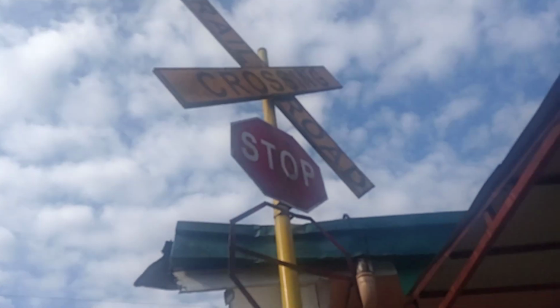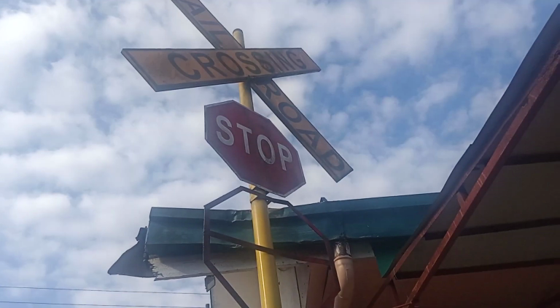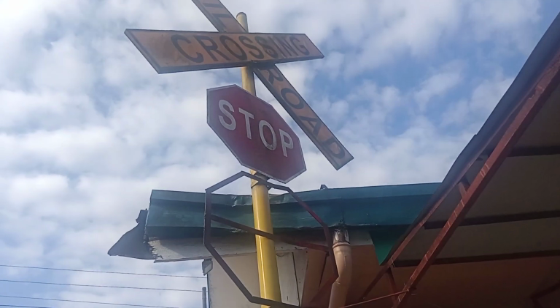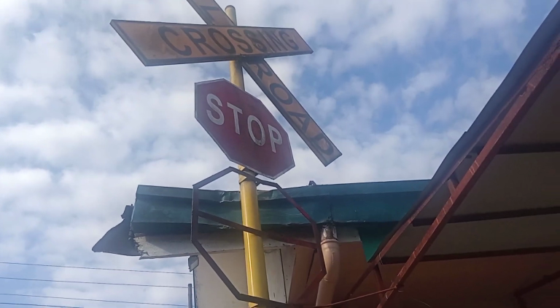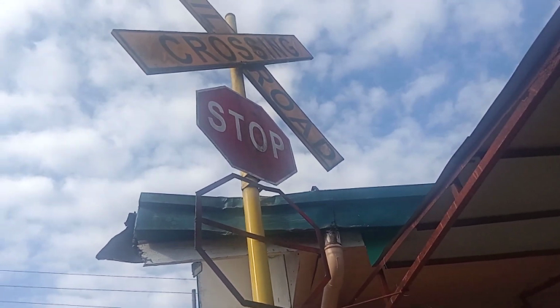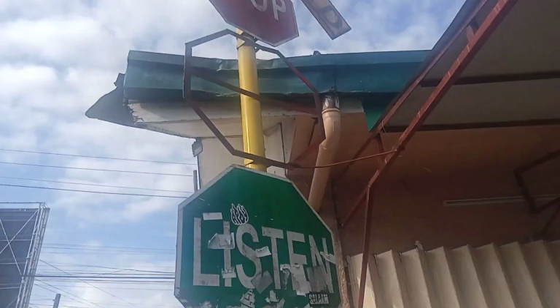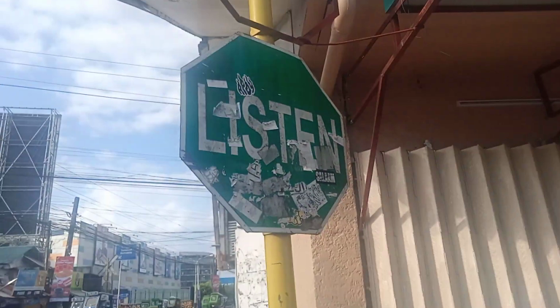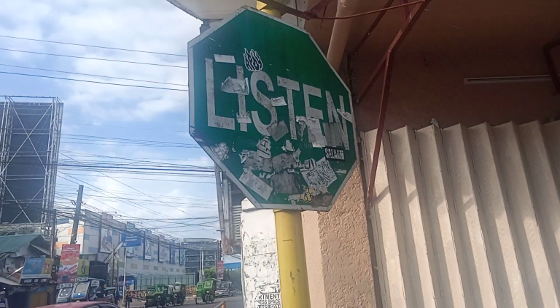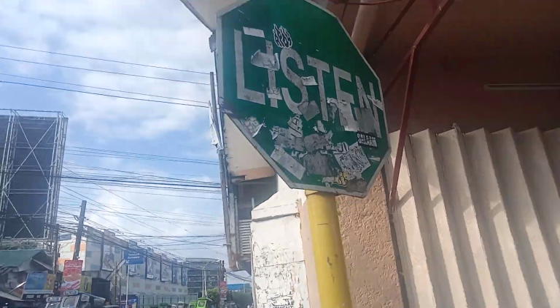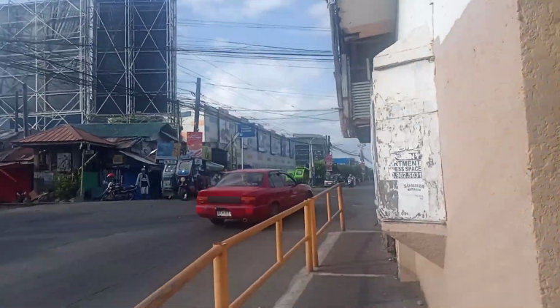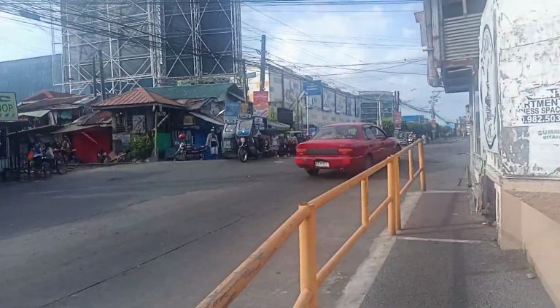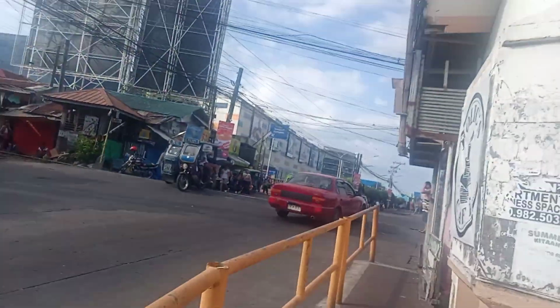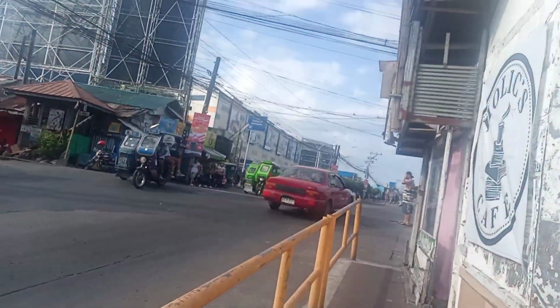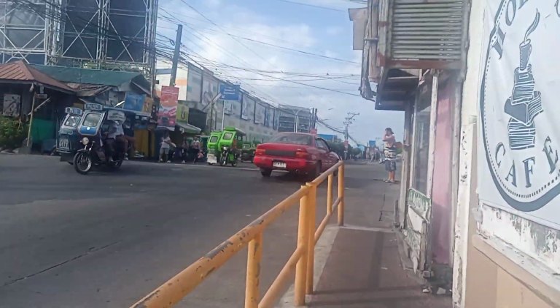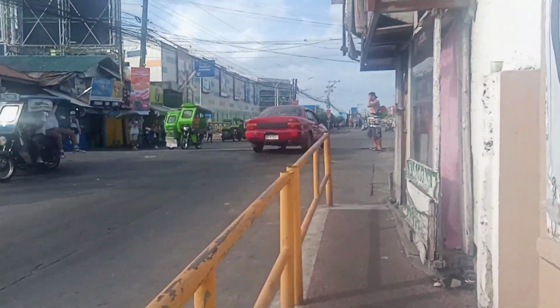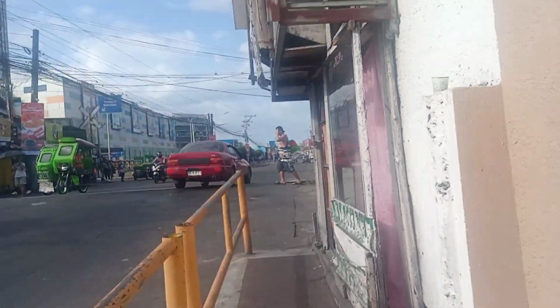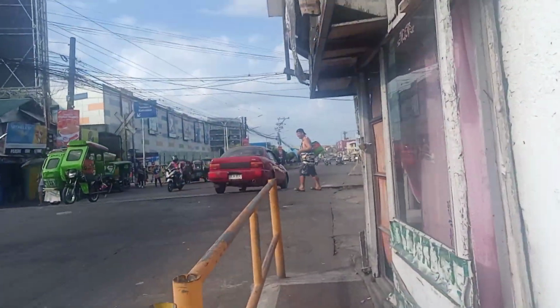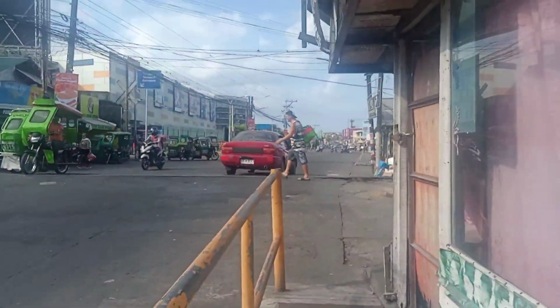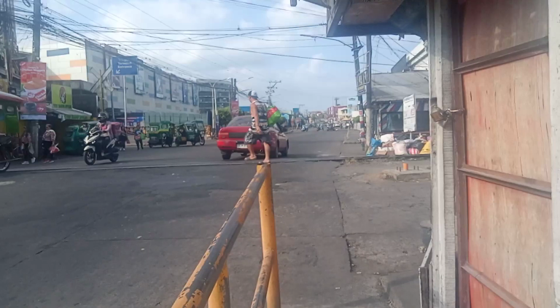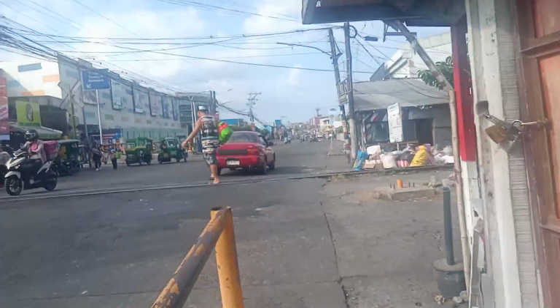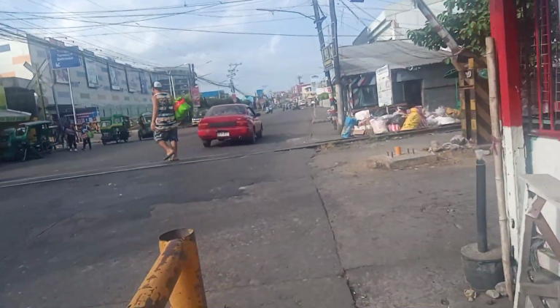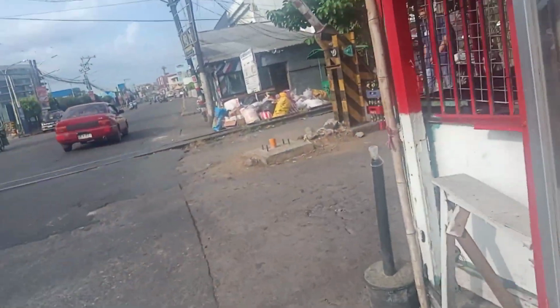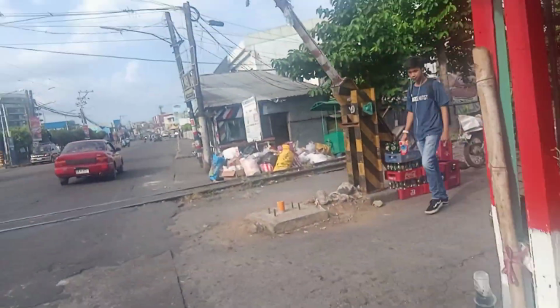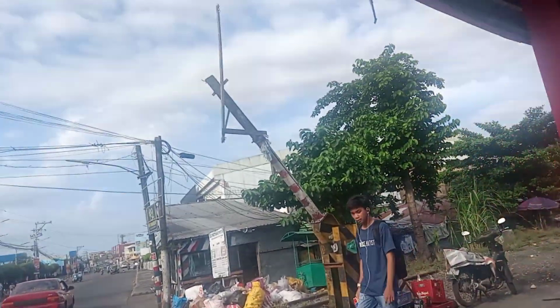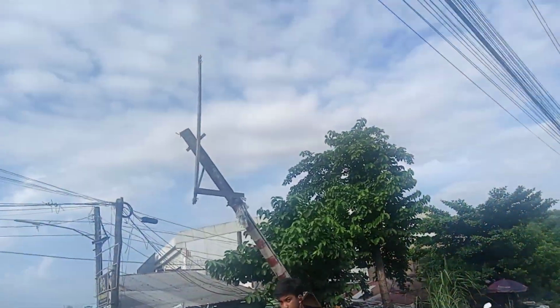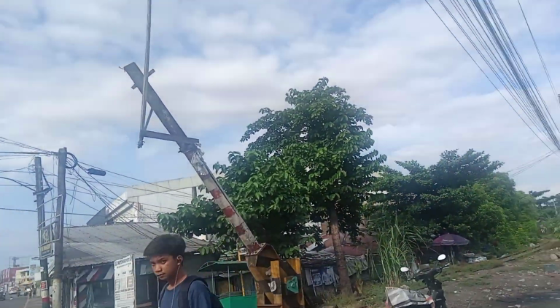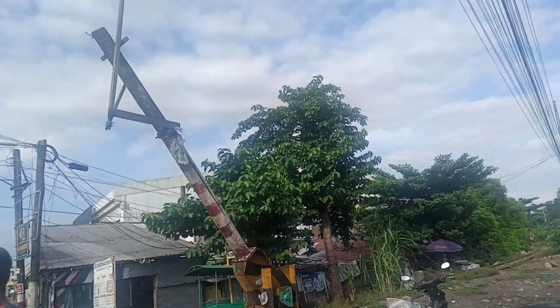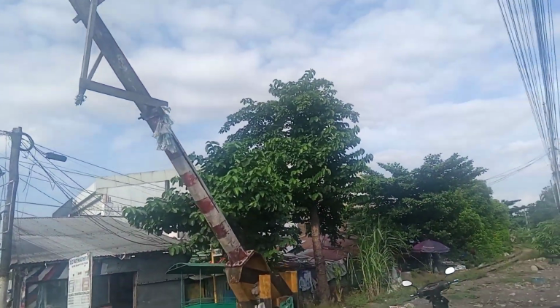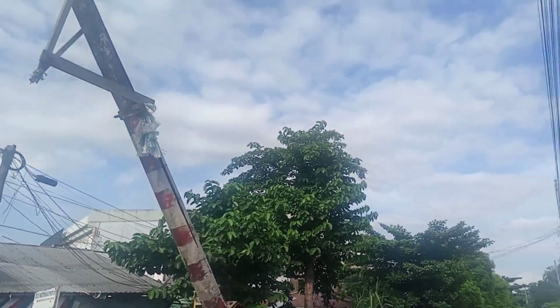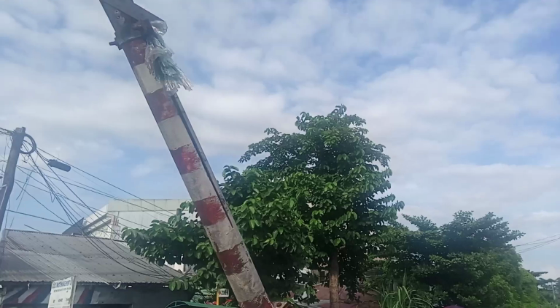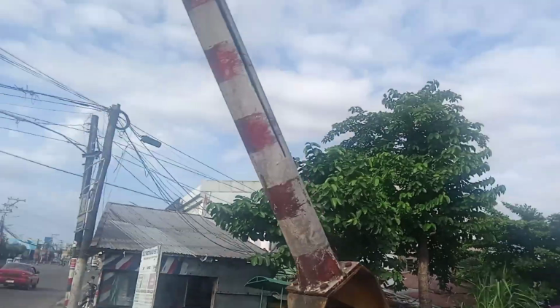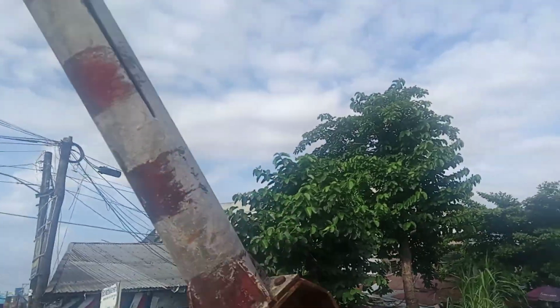Because of the tracks based in Naga Bicol, Region 5, Camarines Sur — these are tracks I've ever seen. Look at the barriers — controlled by a gate man. The barriers look like a vintage thing.